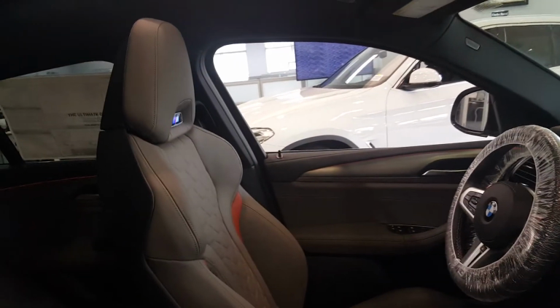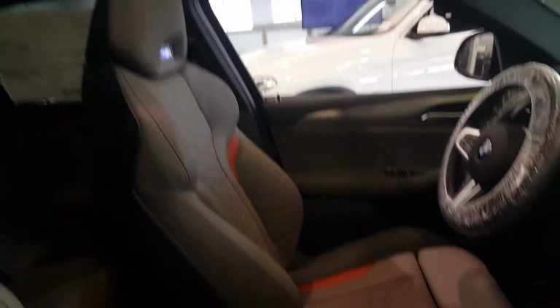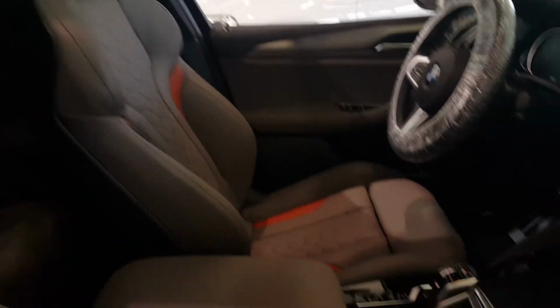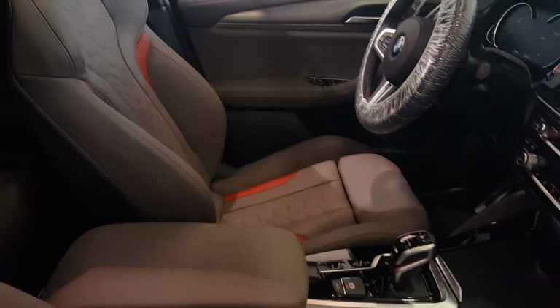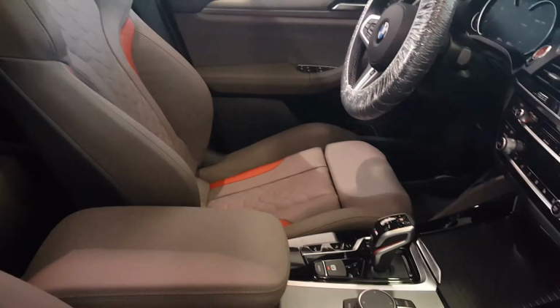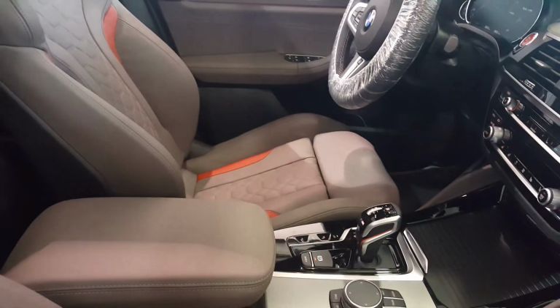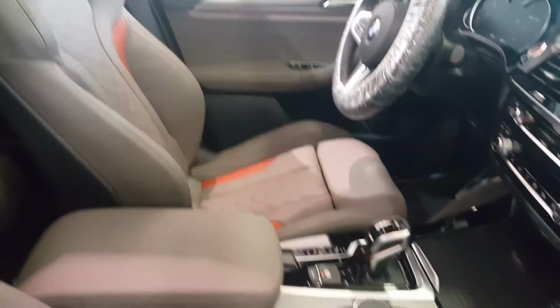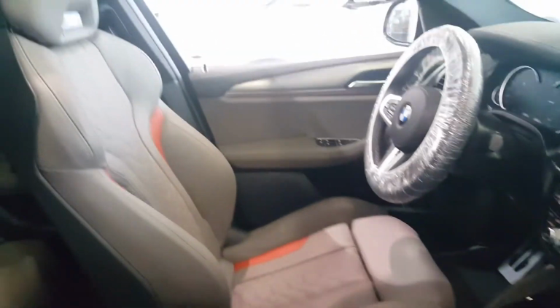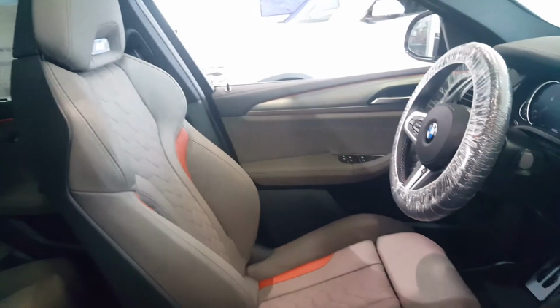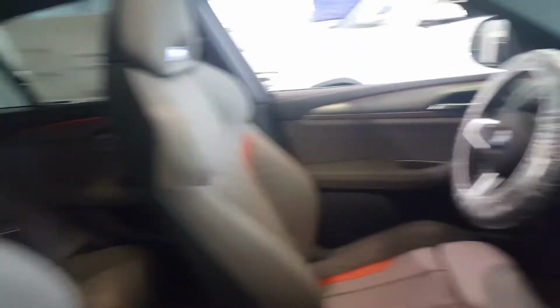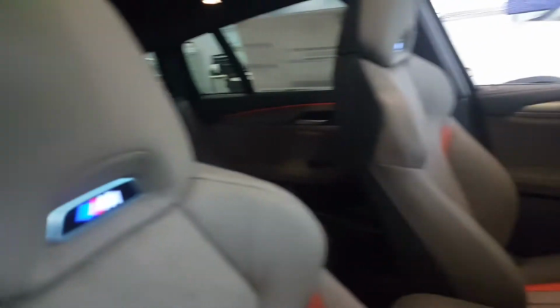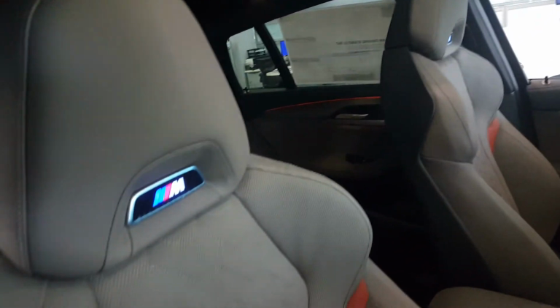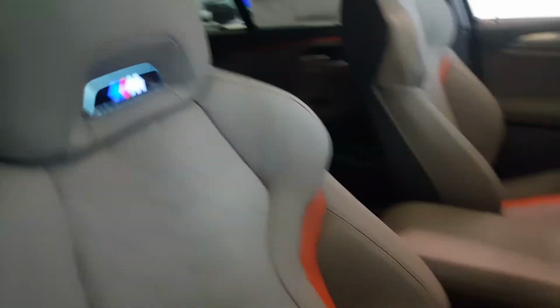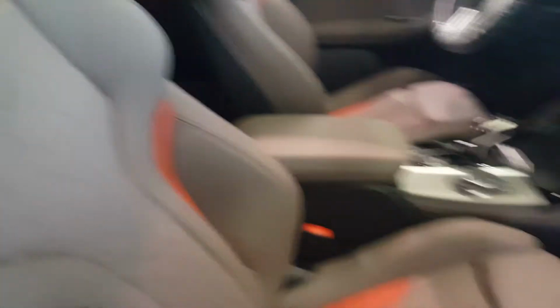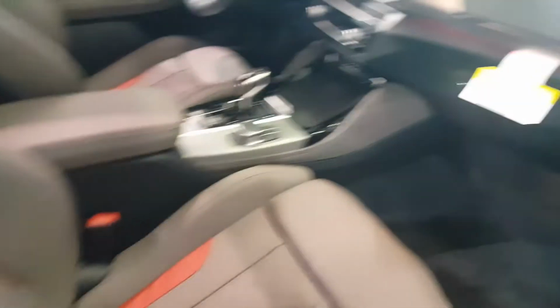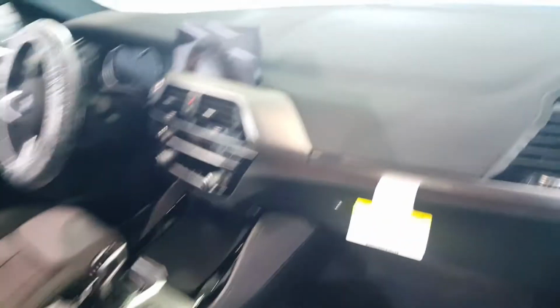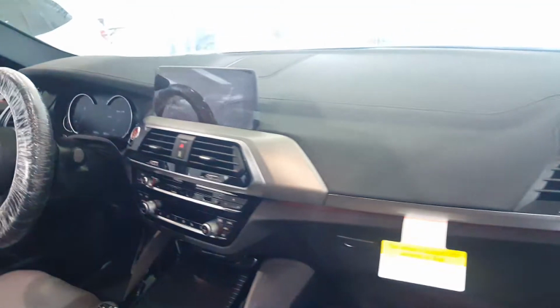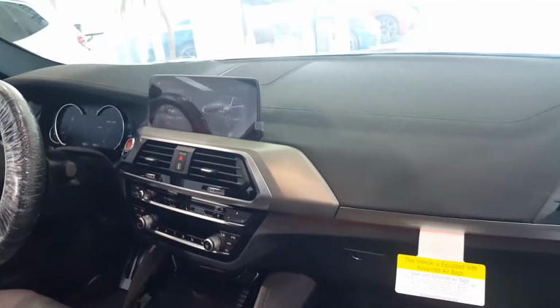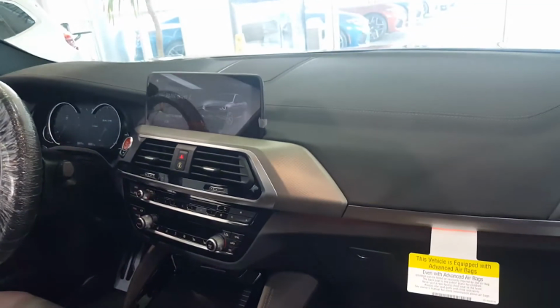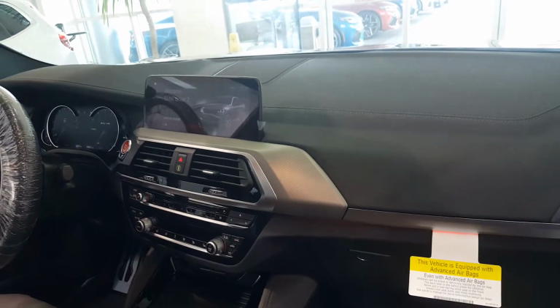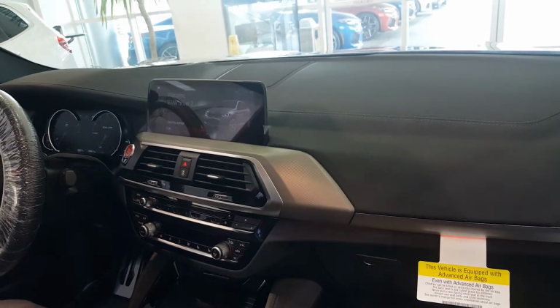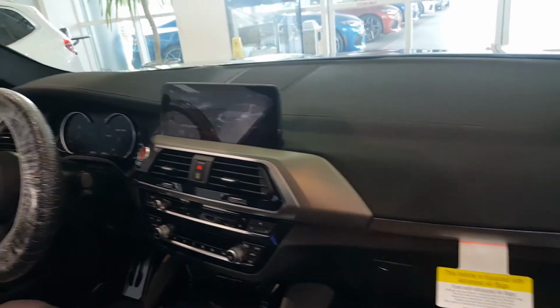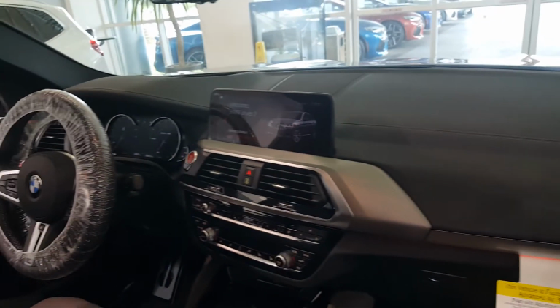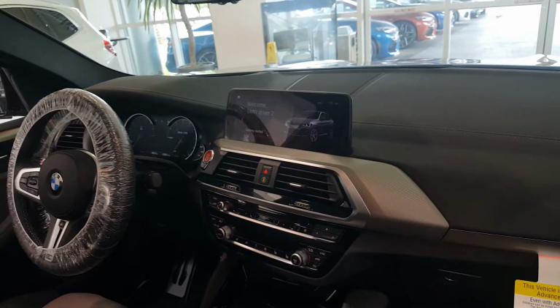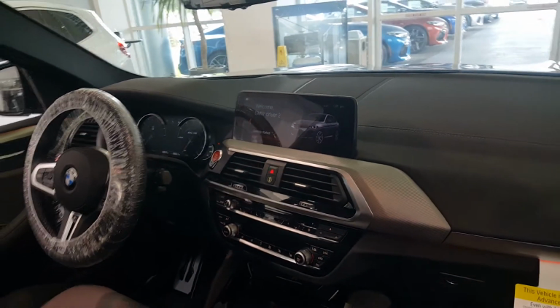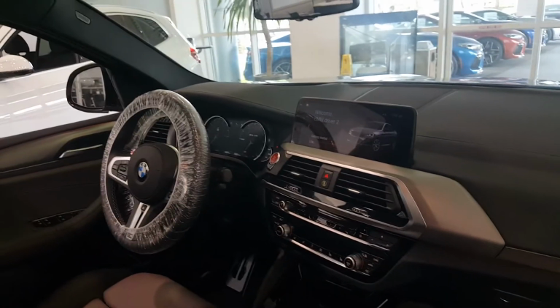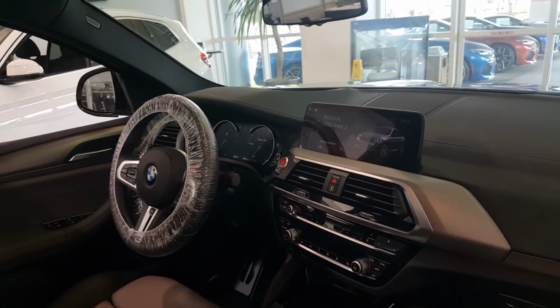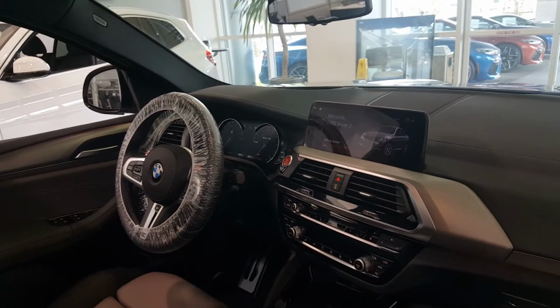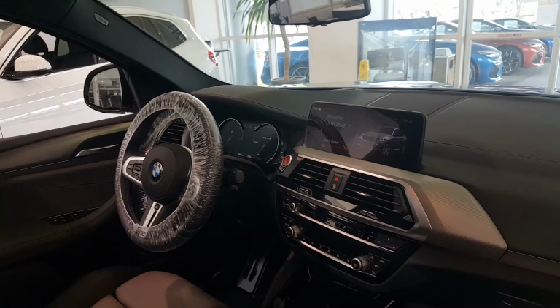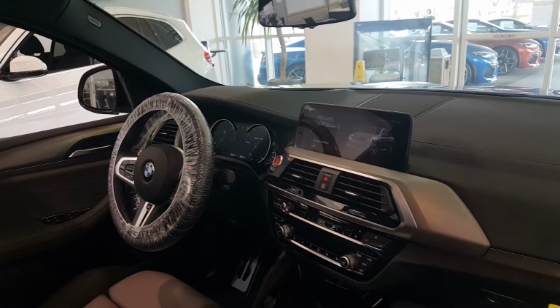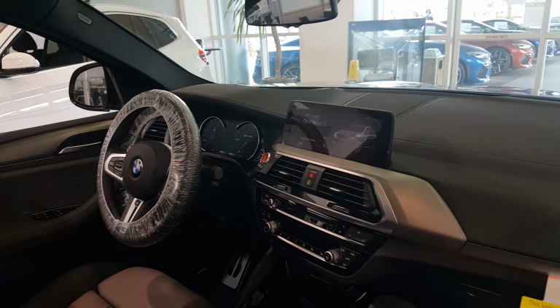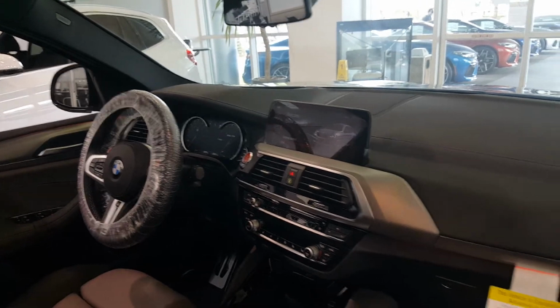BMW really does make a focus on the seating position and quality materials, but nothing here really distinguishes this from anything else in its lineup. The car just arrived, so that's why it's got the plastic wrap on that M steering wheel.